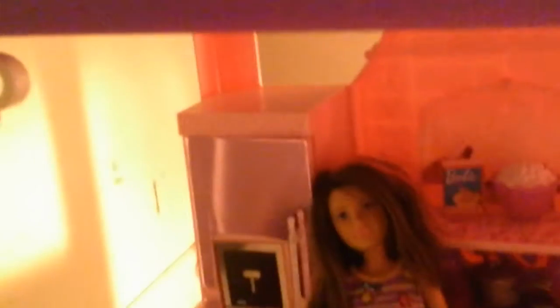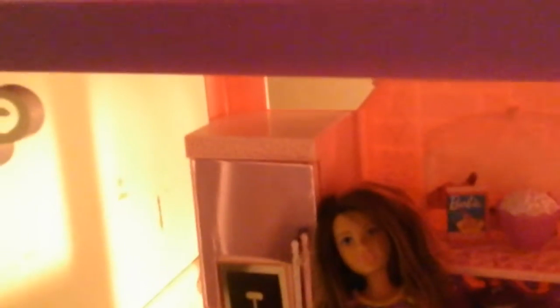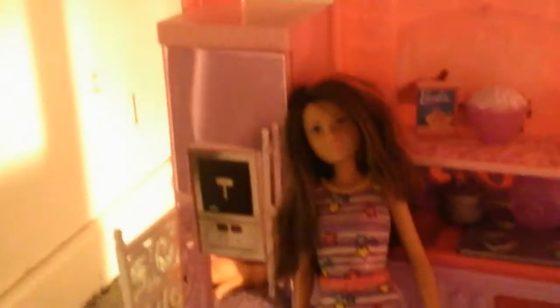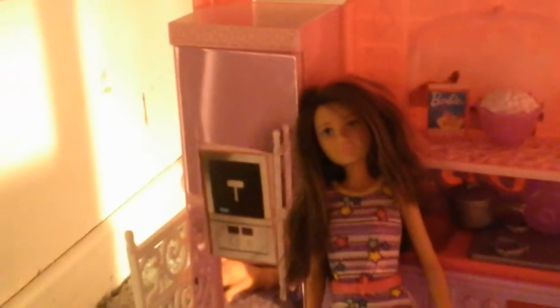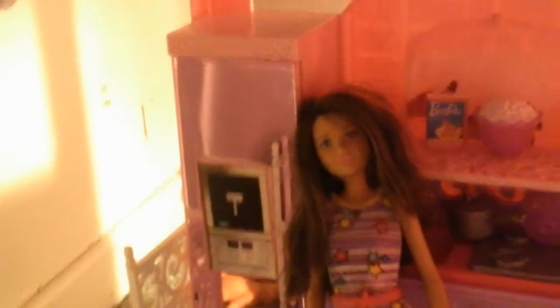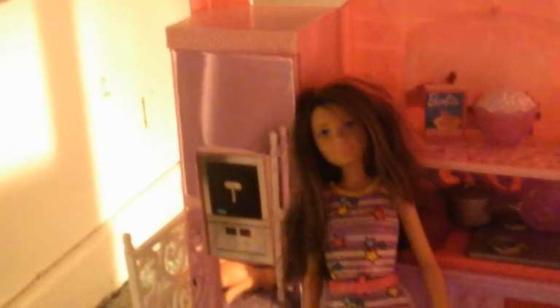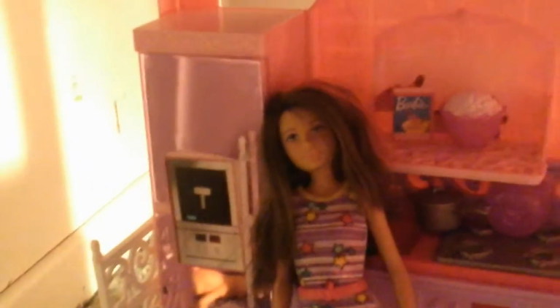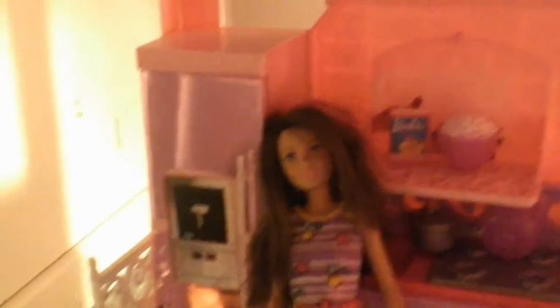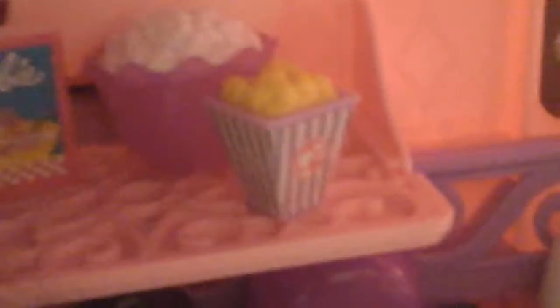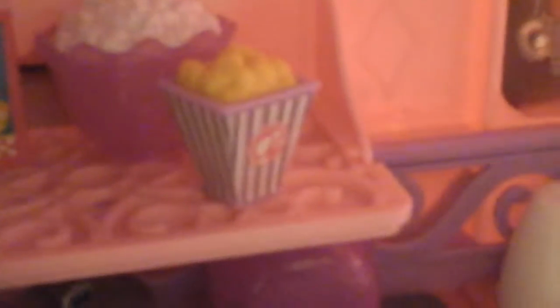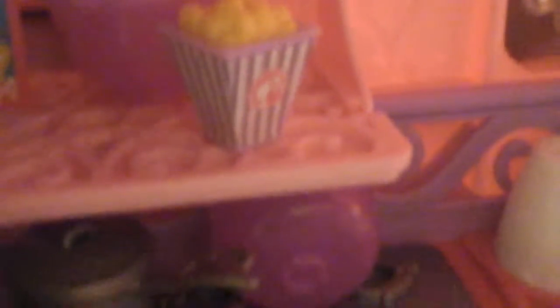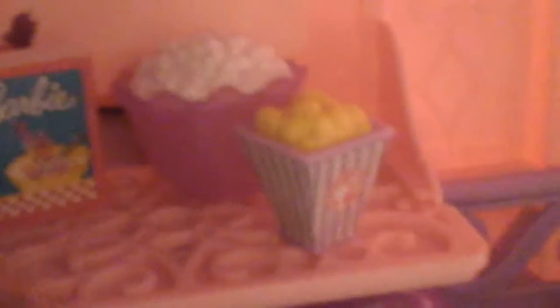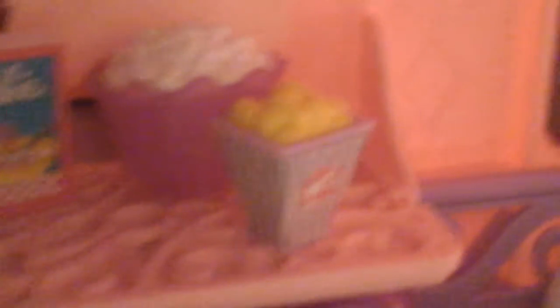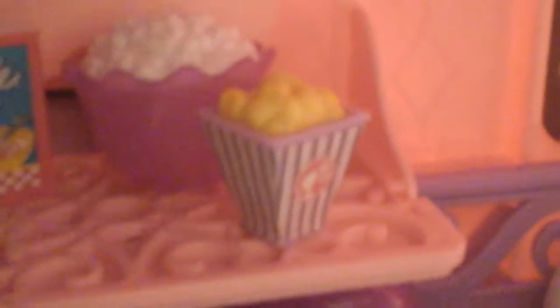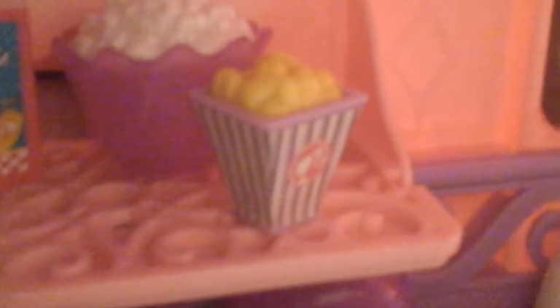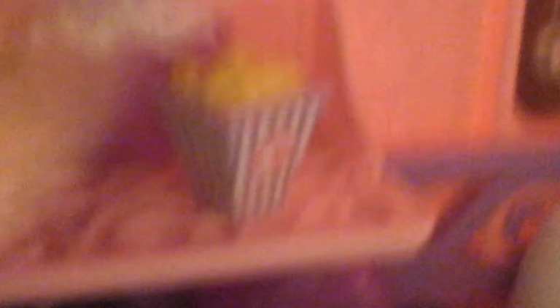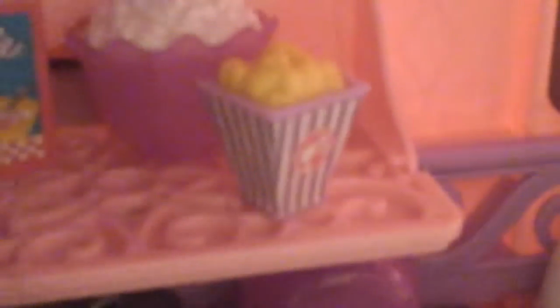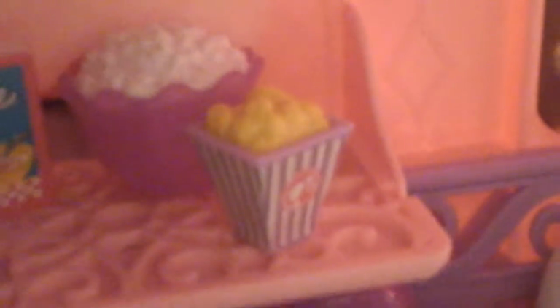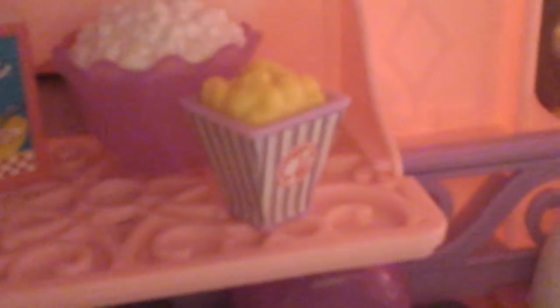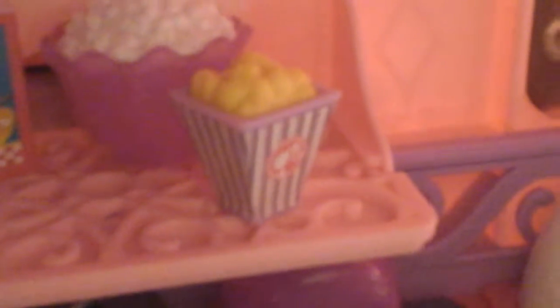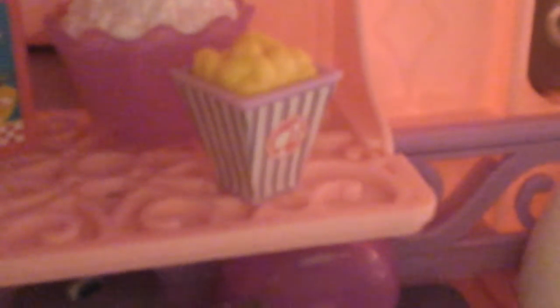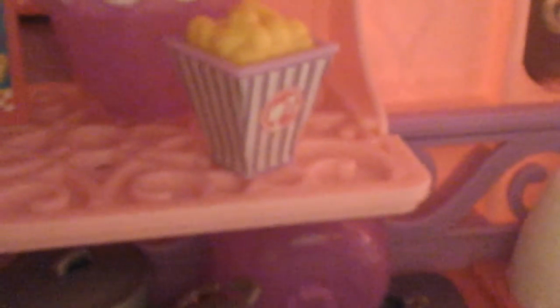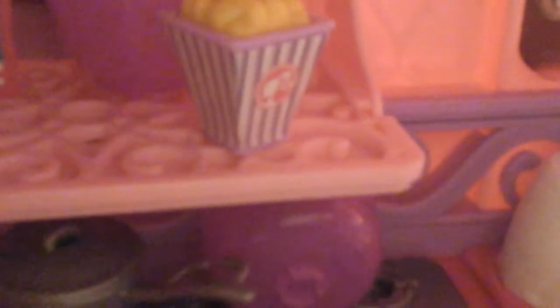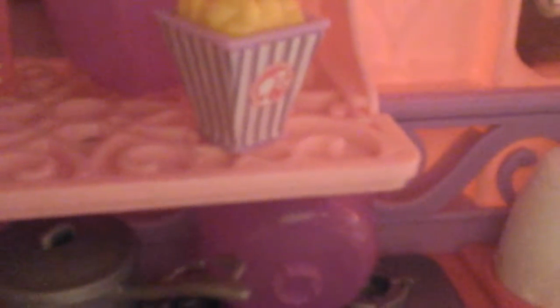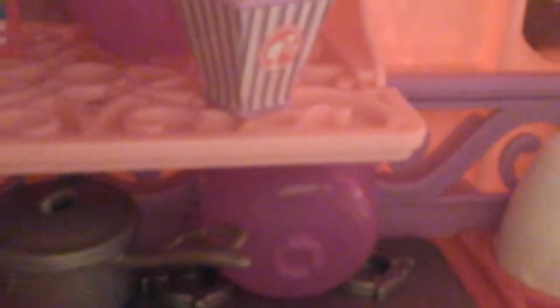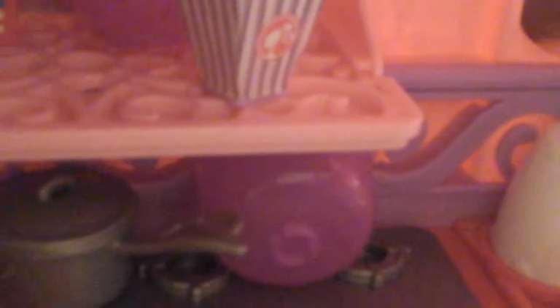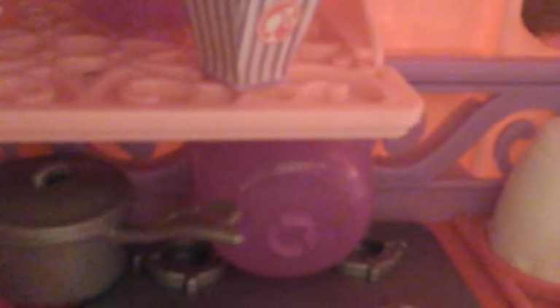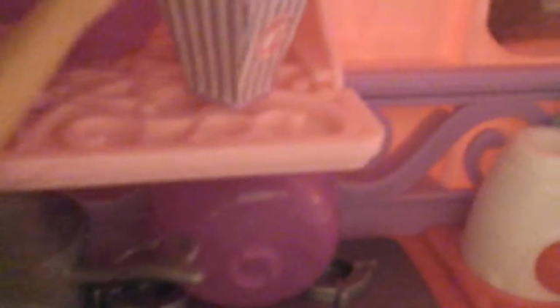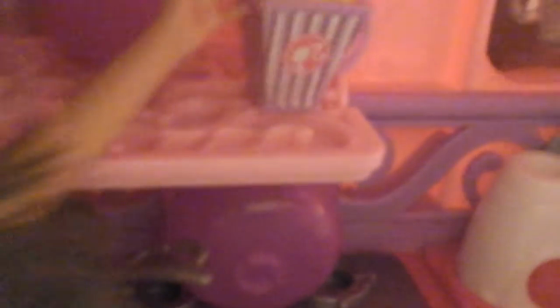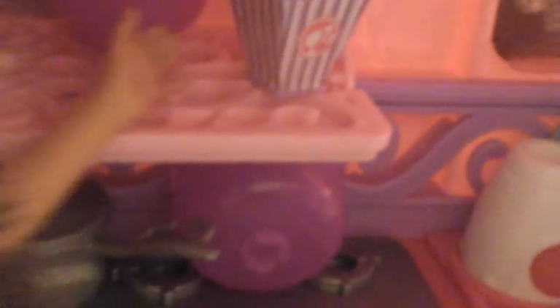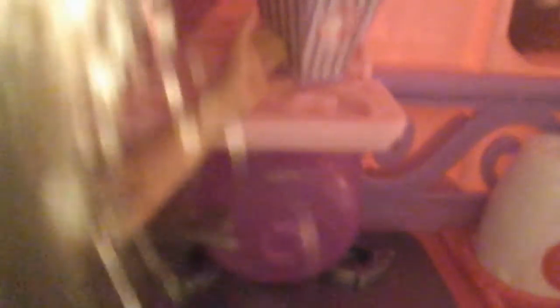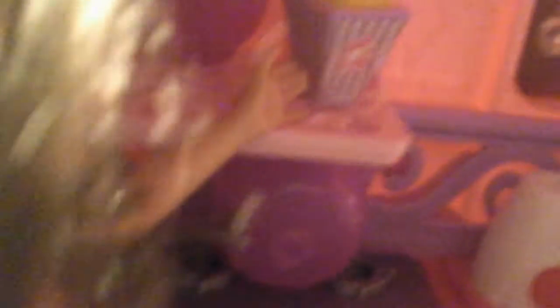Your popcorn should turn out like this. Just like that. This one right here.